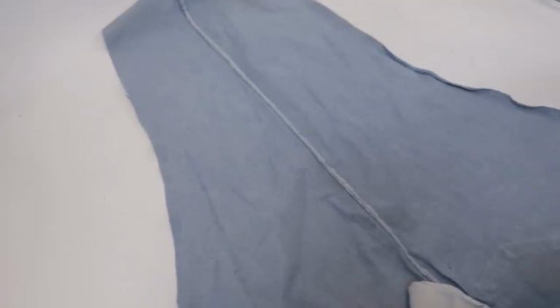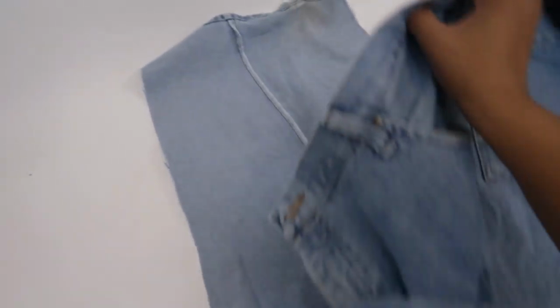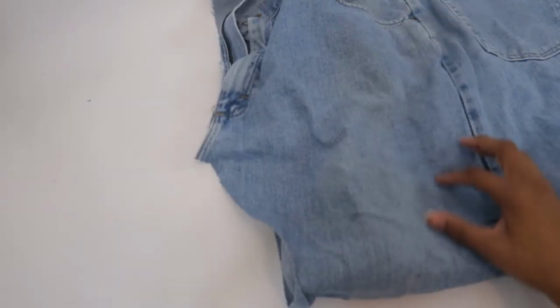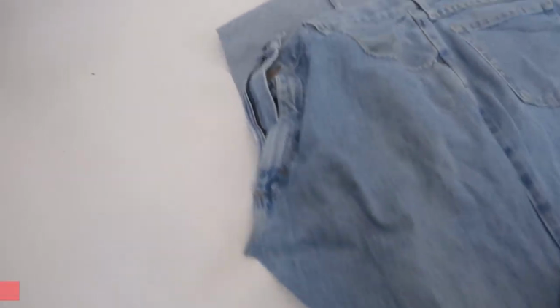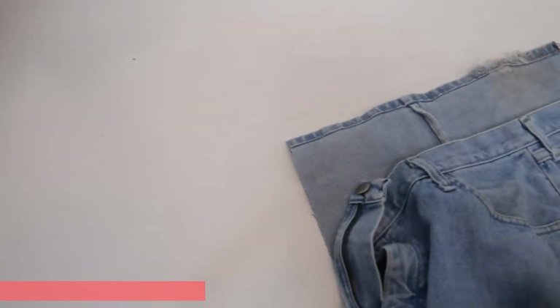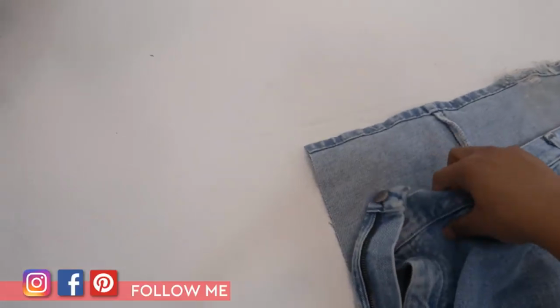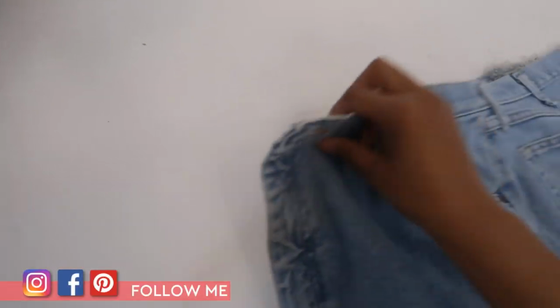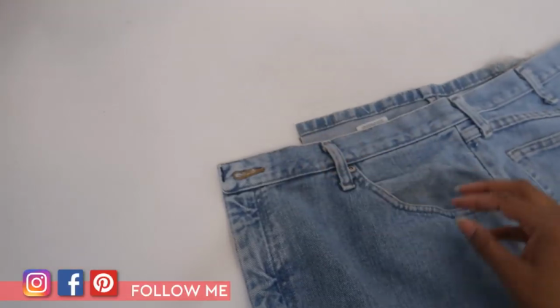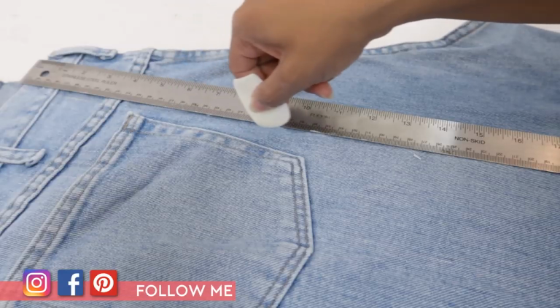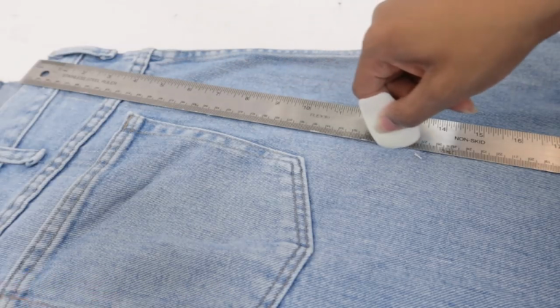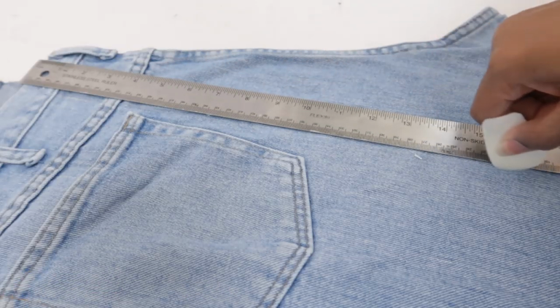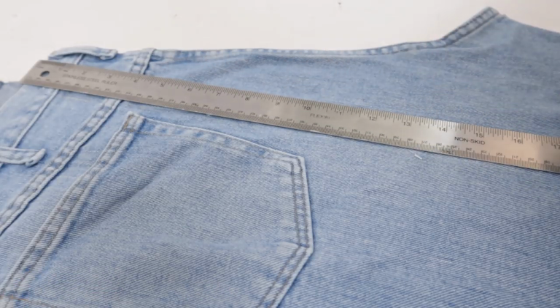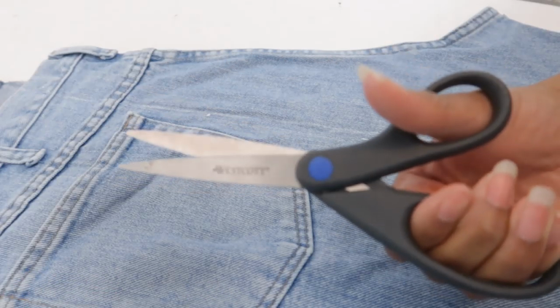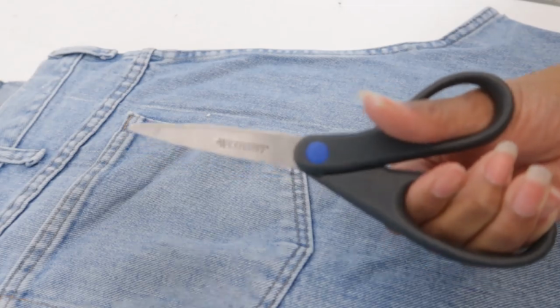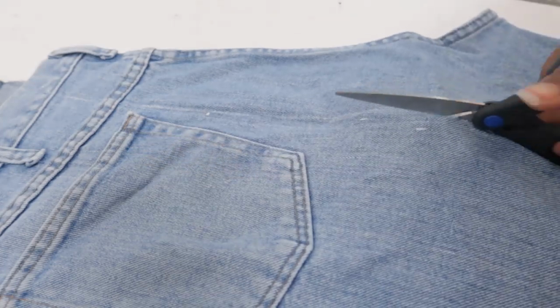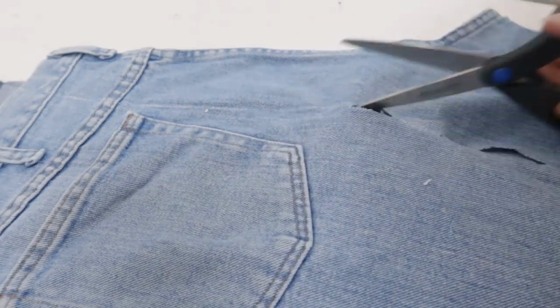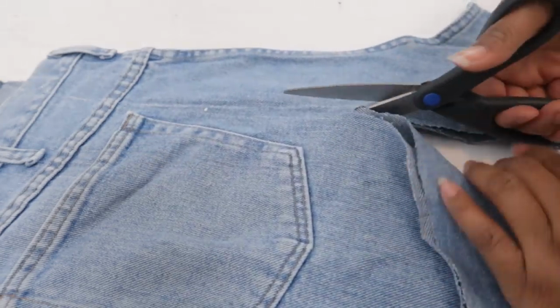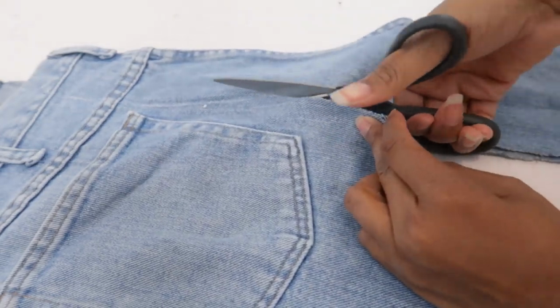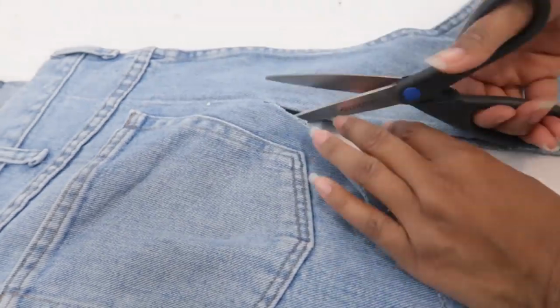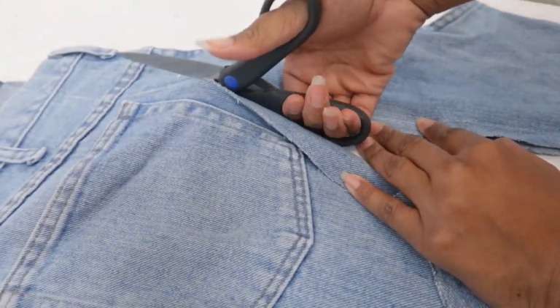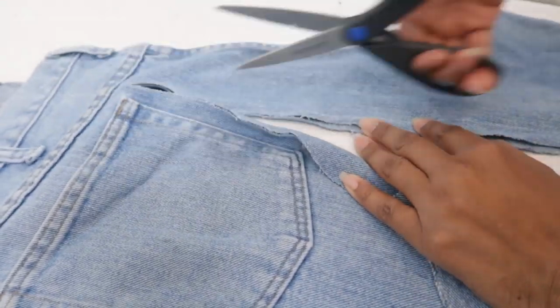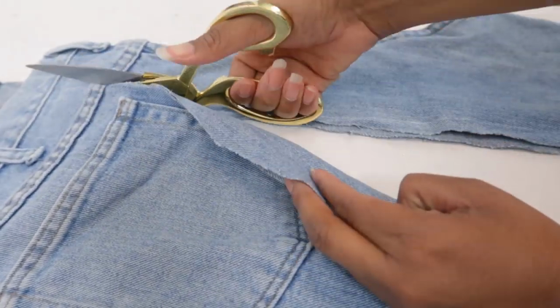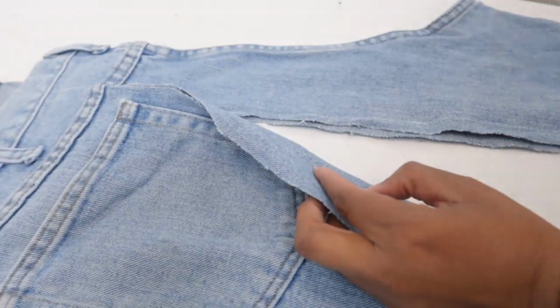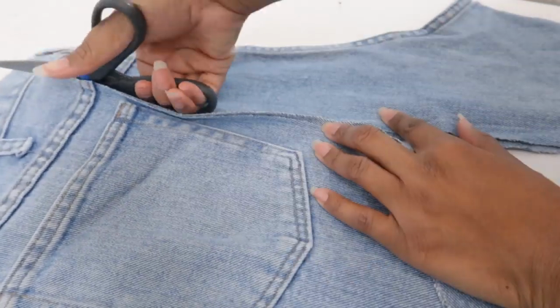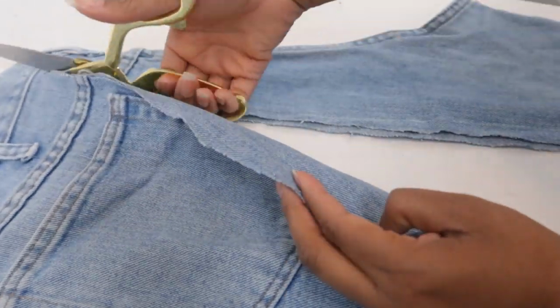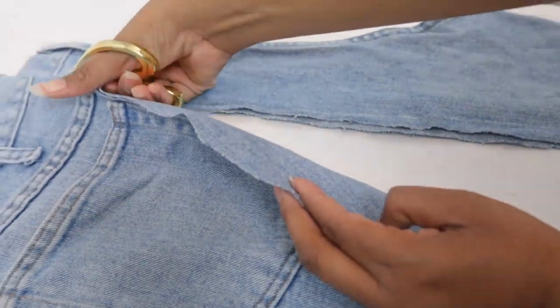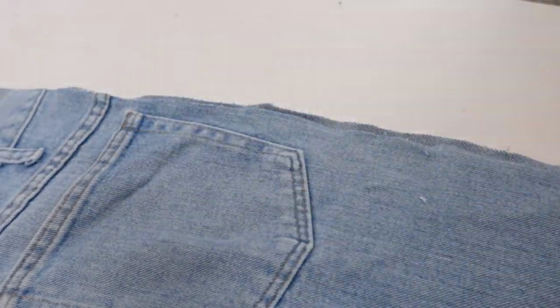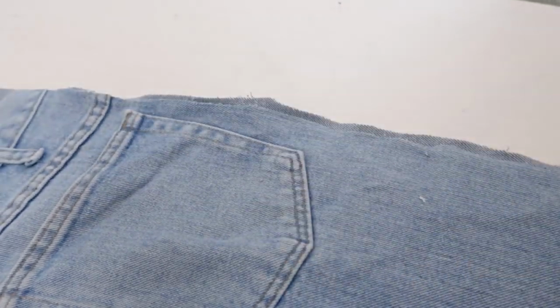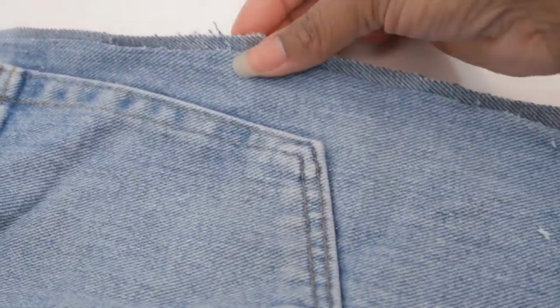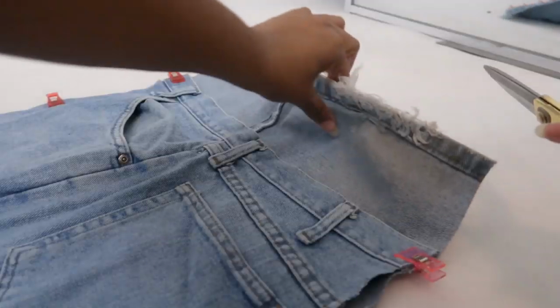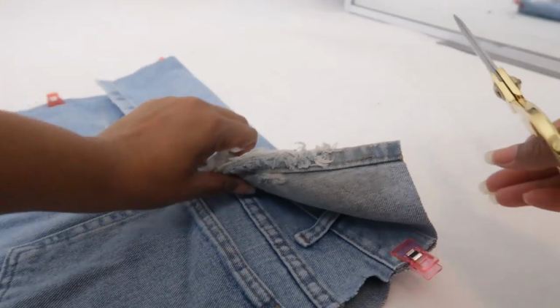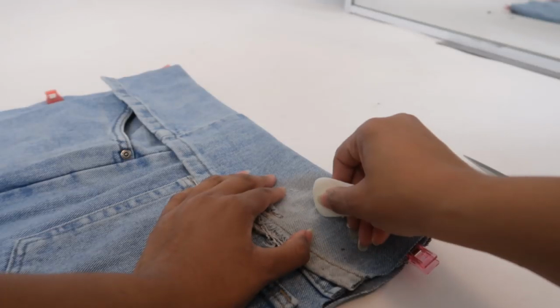First I'm gonna take my leftover piece of jeans and fold it in half. Then I'll use a ruler to draw straight lines so I basically have one long rectangle. I'm actually gonna cut along the line with dull scissors because I want the sides to fray once it's done, and the dull scissors help it to fray more.